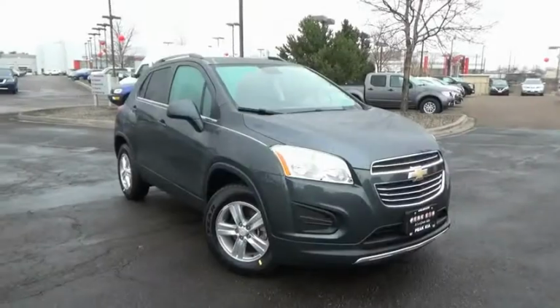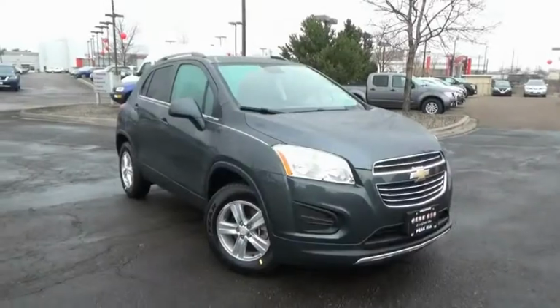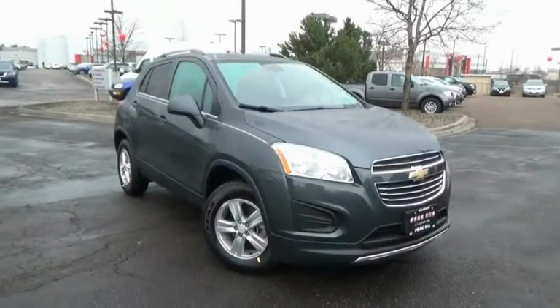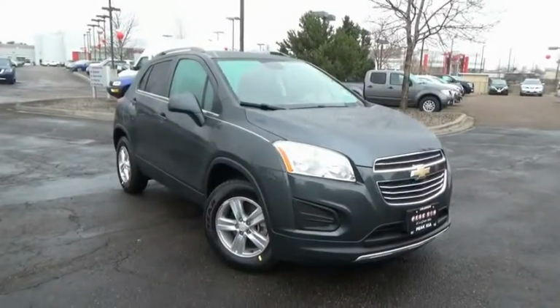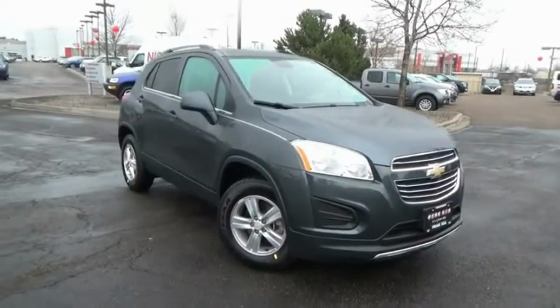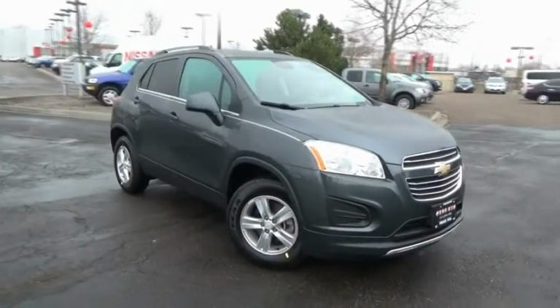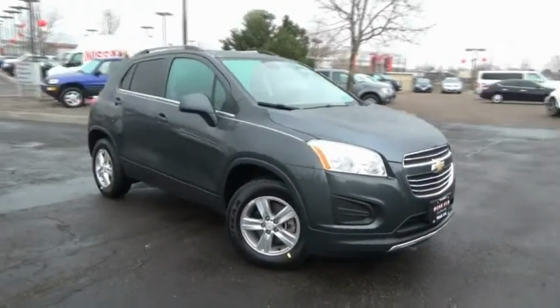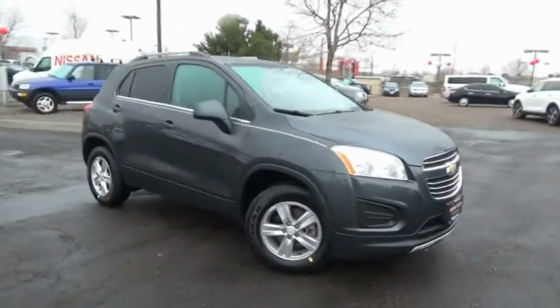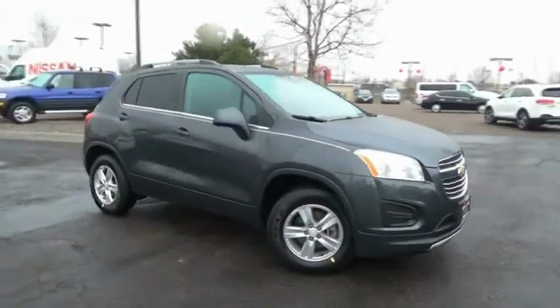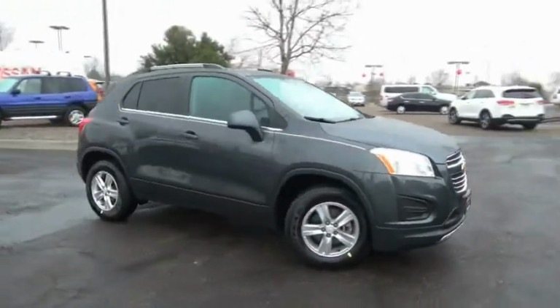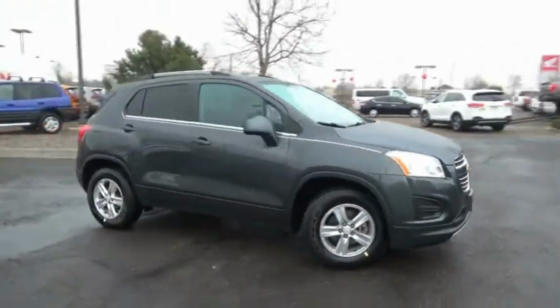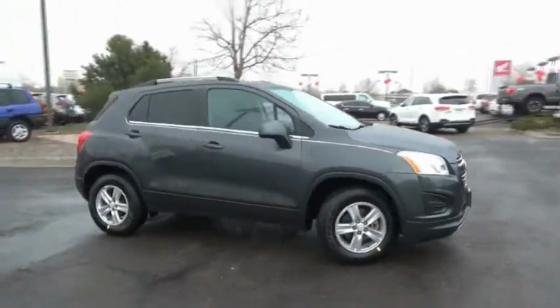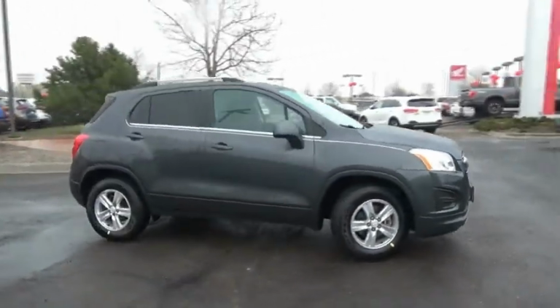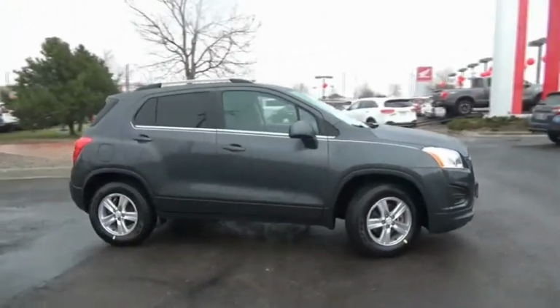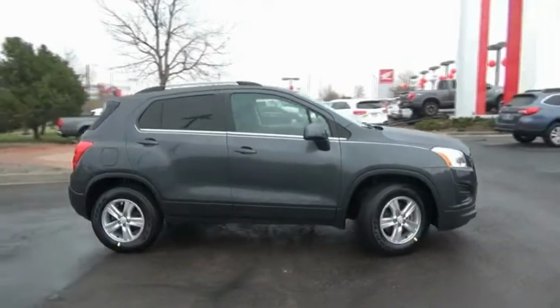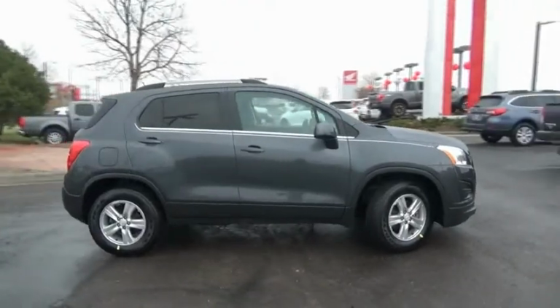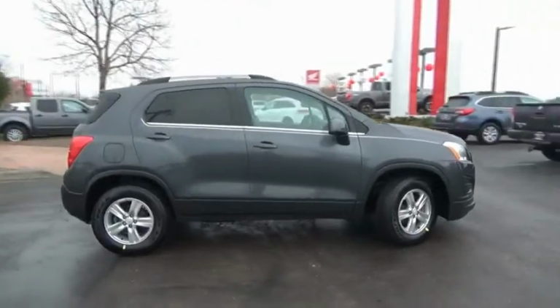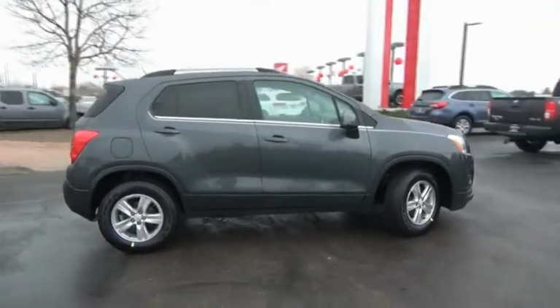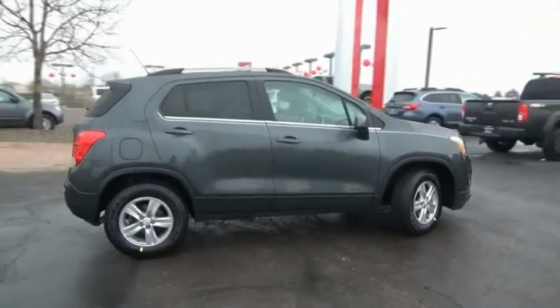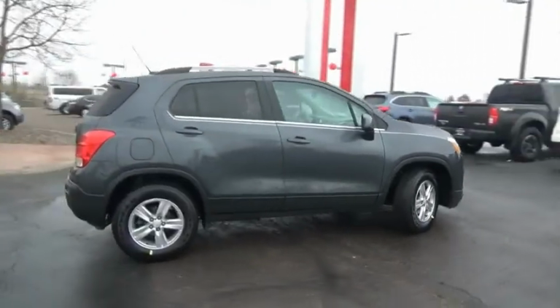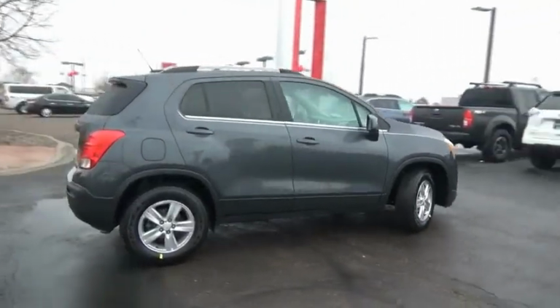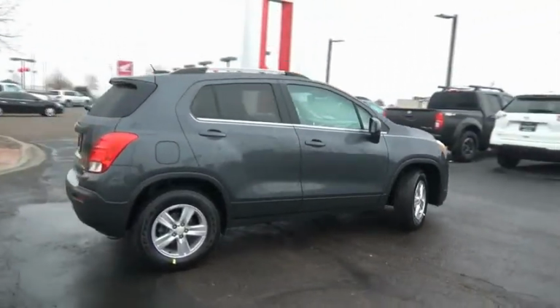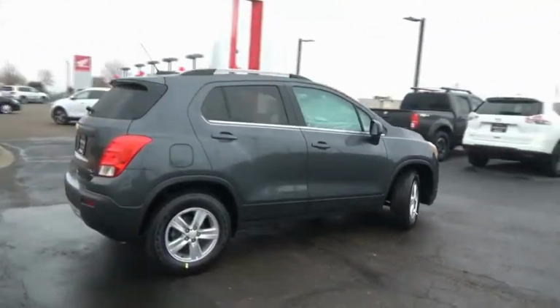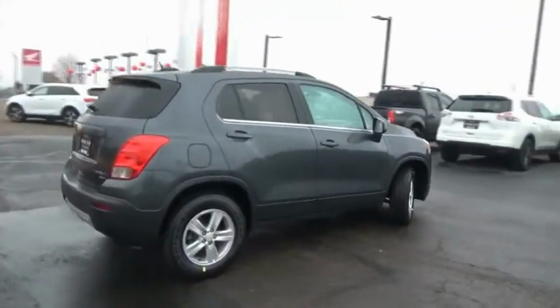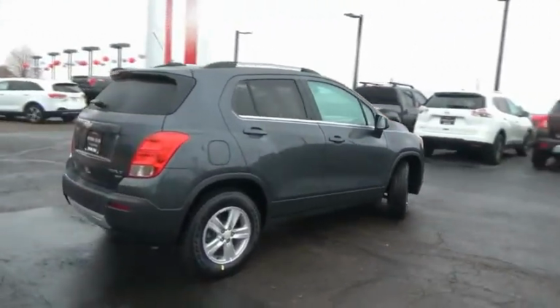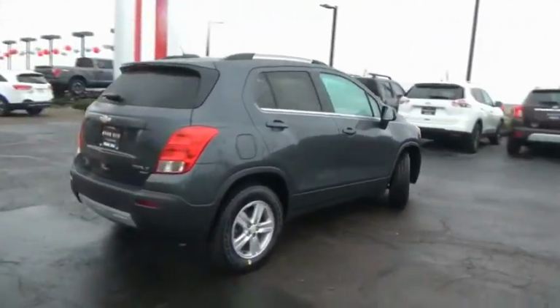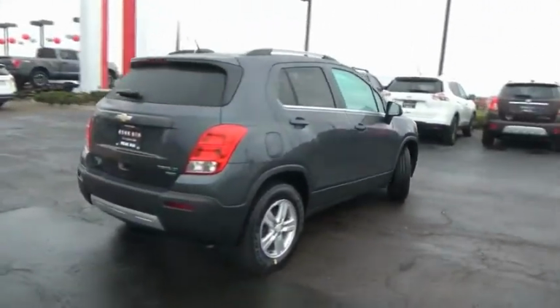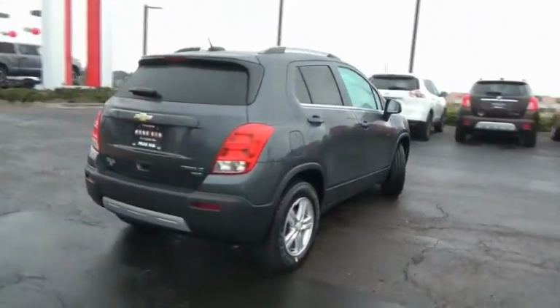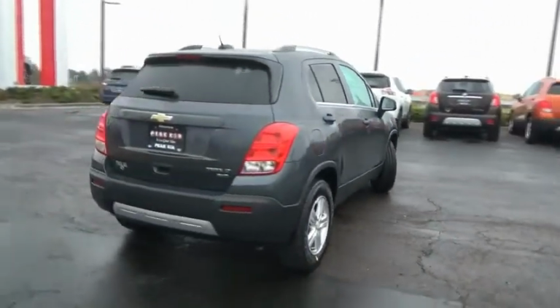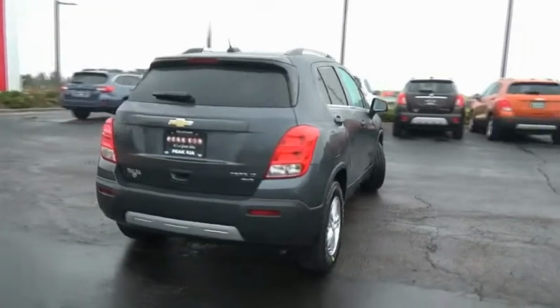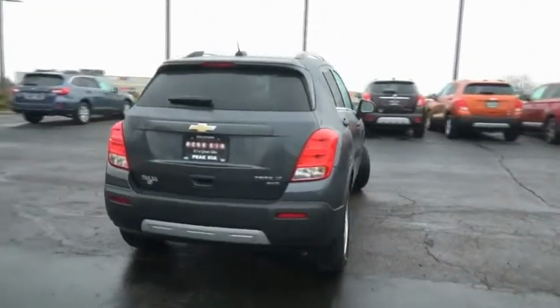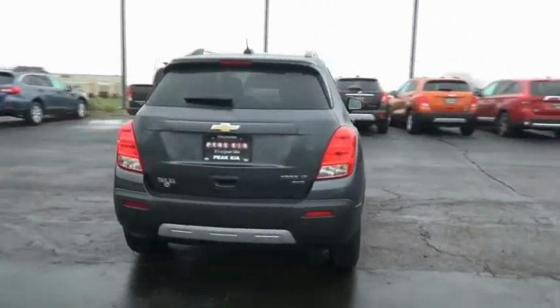Take a ride in the 2016 Chevrolet Trax. The Trax is tiny on the outside, but remarkably spacious within. It comes with clean and modern interiors.